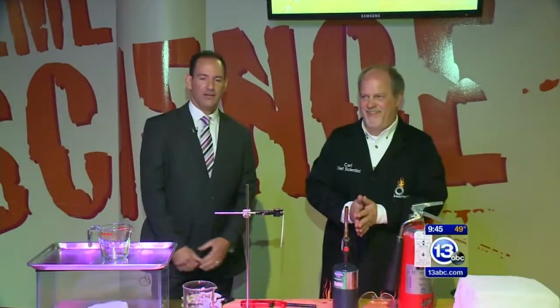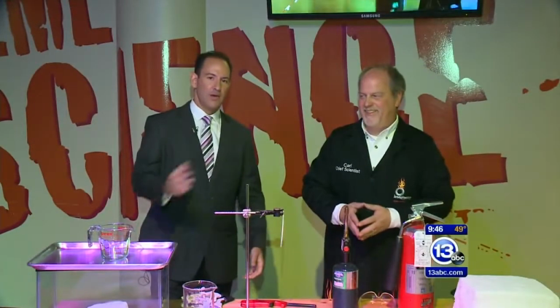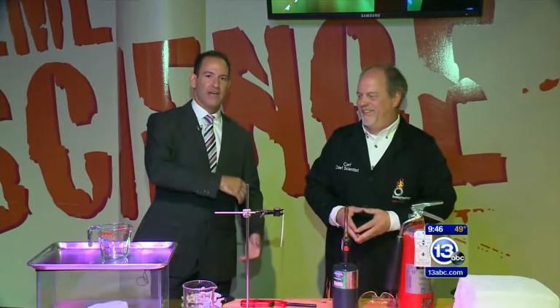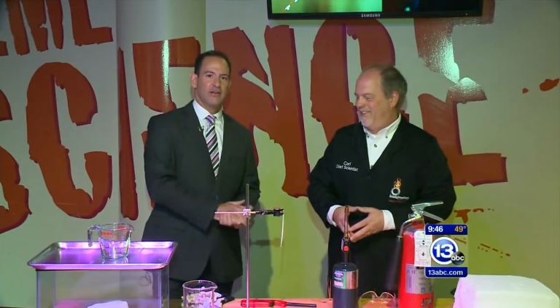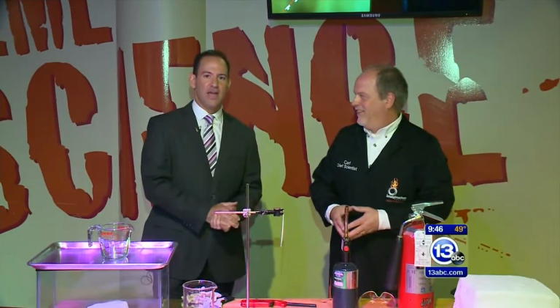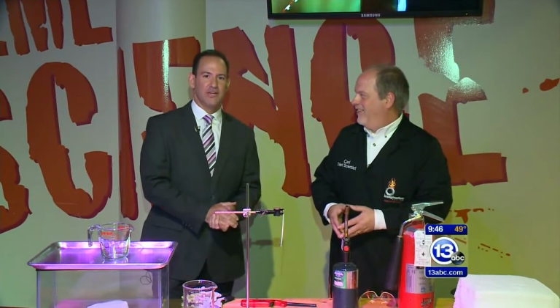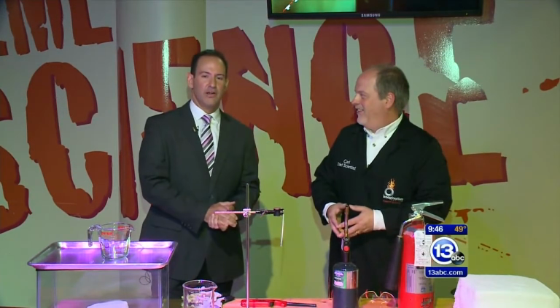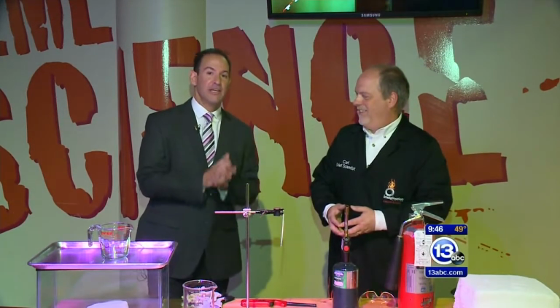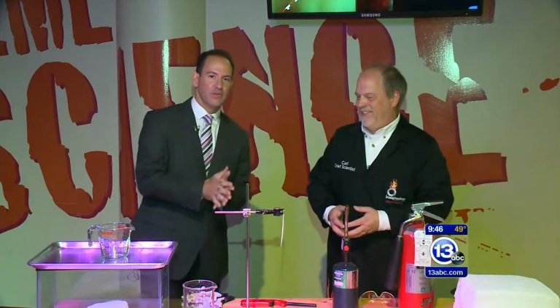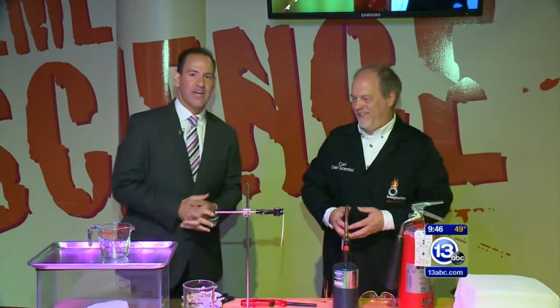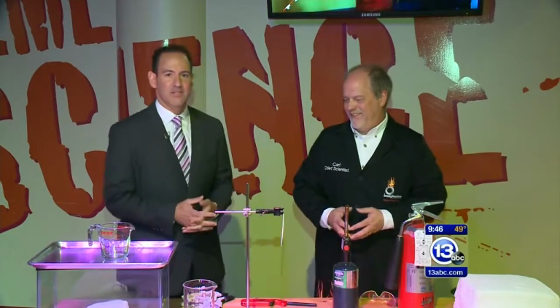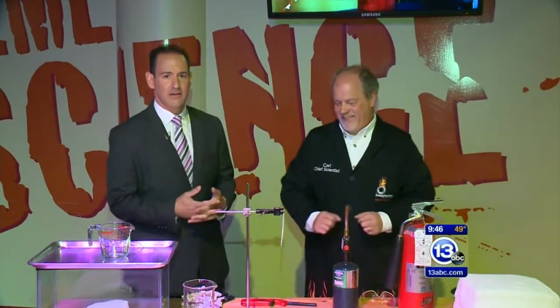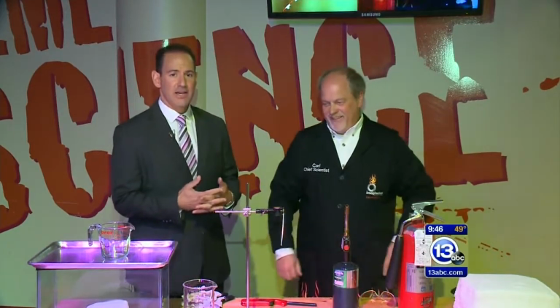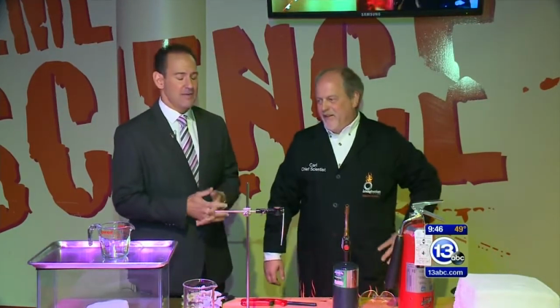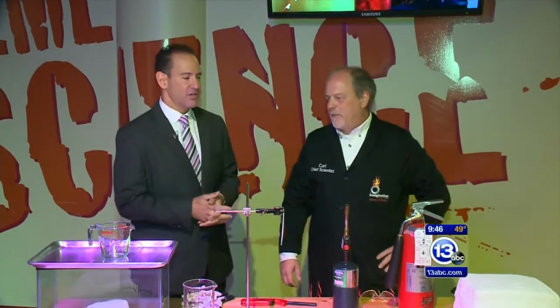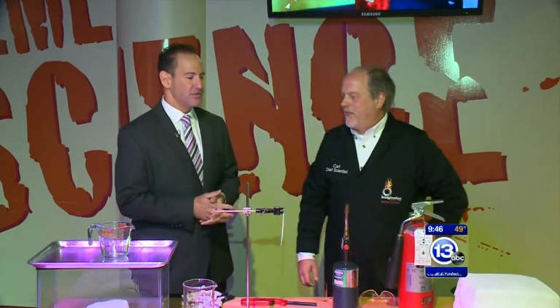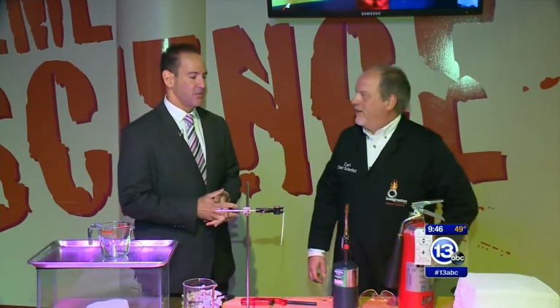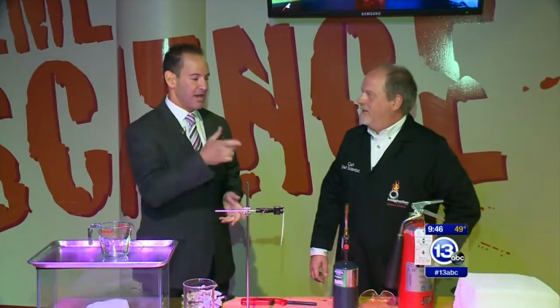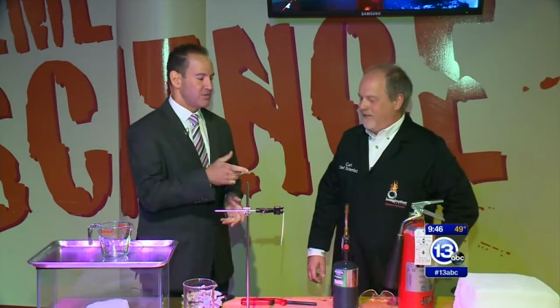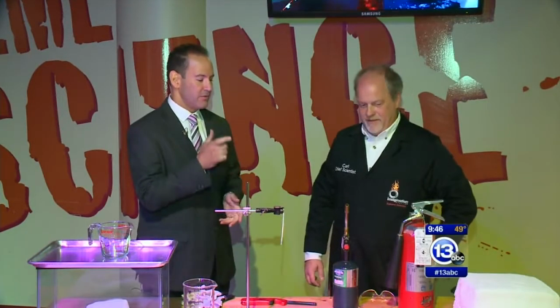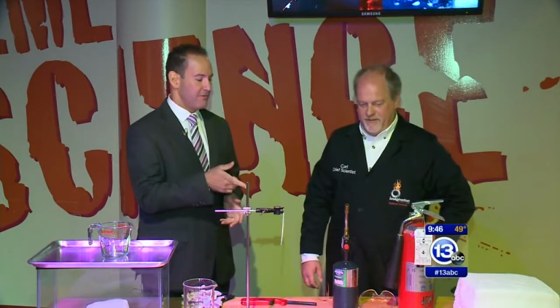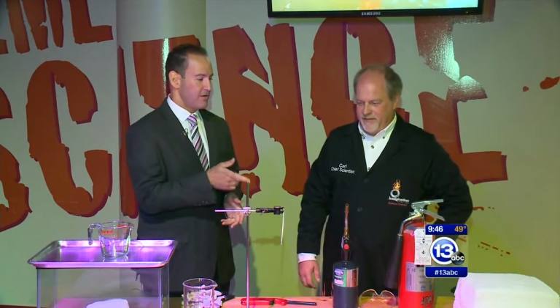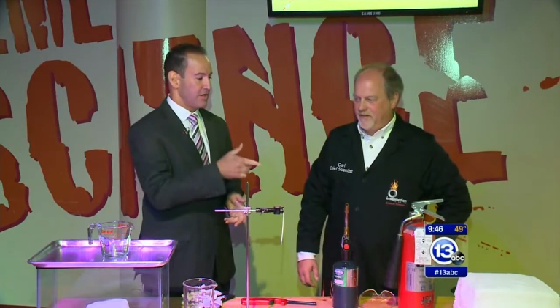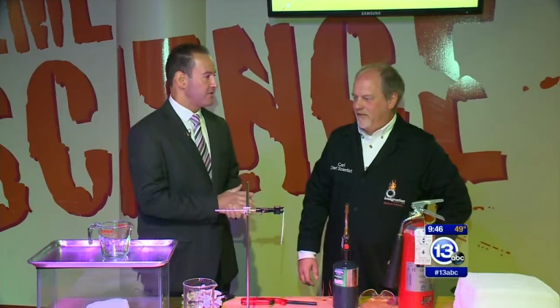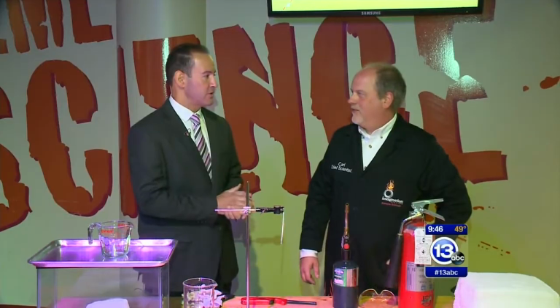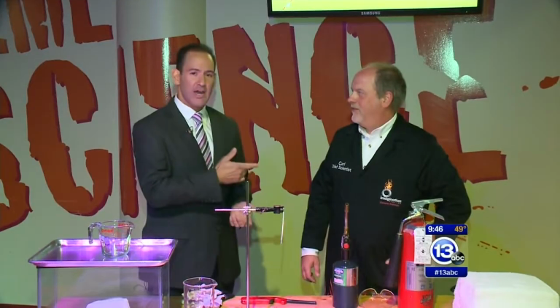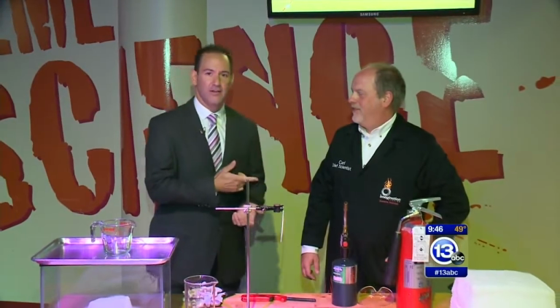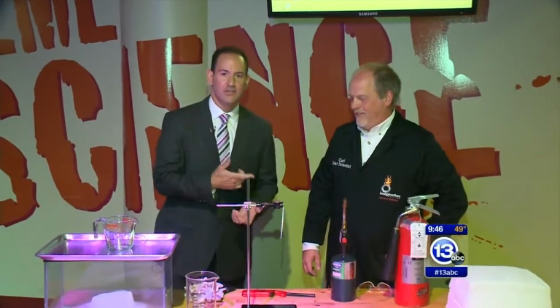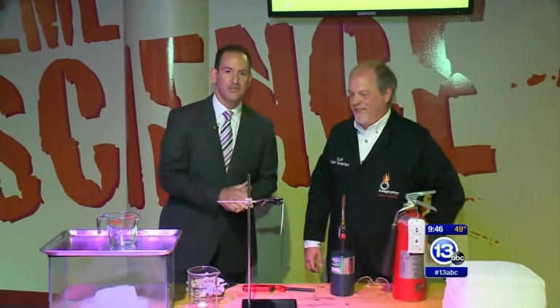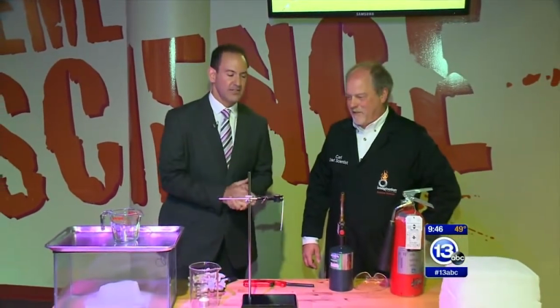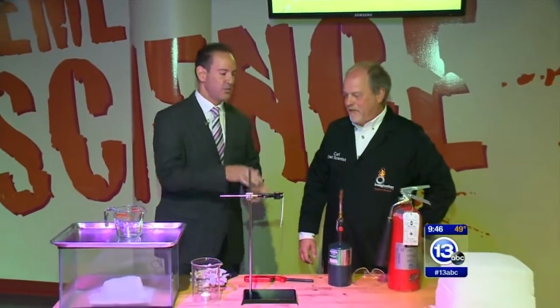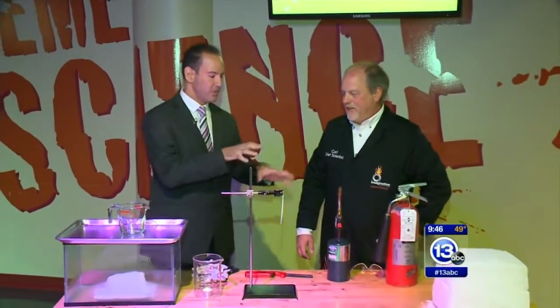We are in the extreme science theater at the Imagination Station. We've got ice, we've got fire, we've got a fire extinguisher, and we've got Carl Nelson, the chief scientist. What are you doing here?